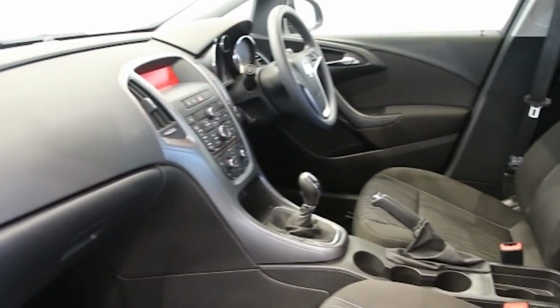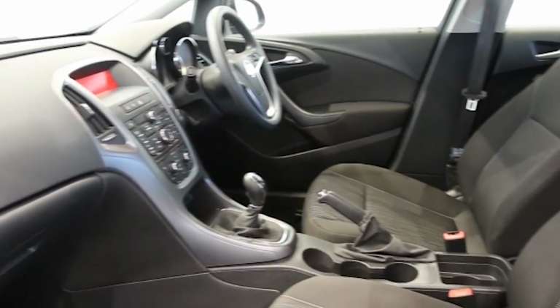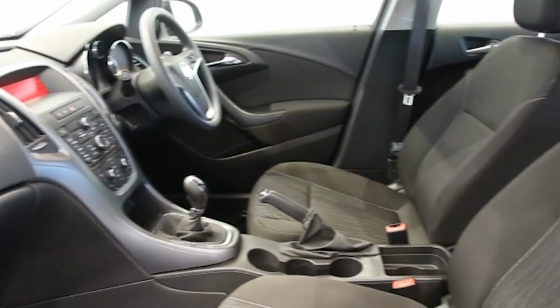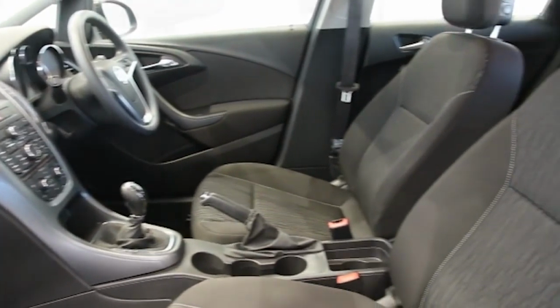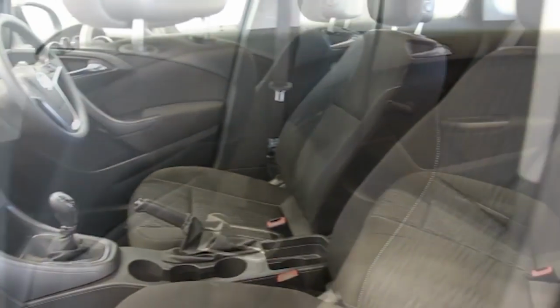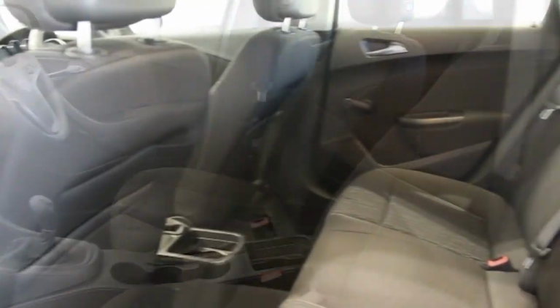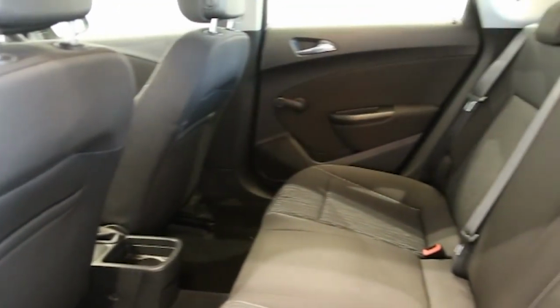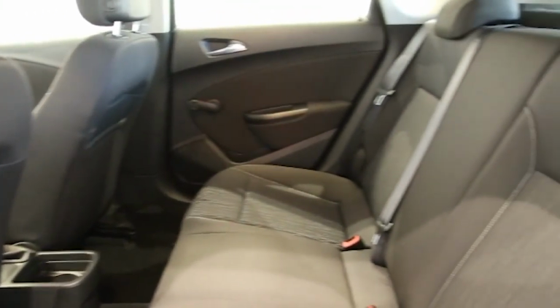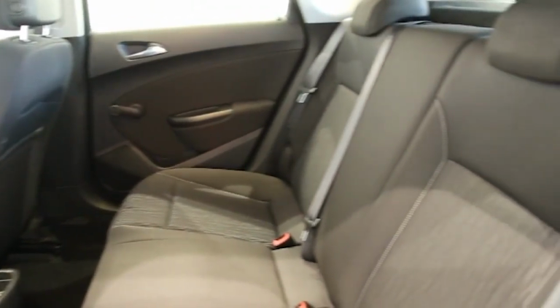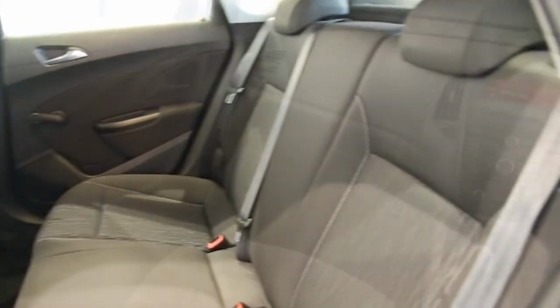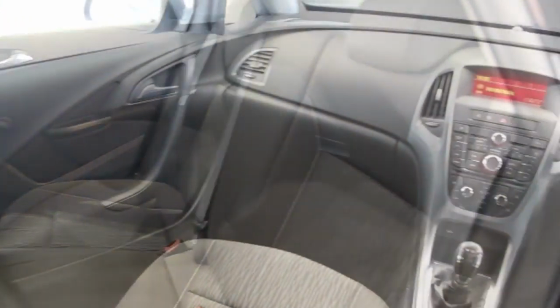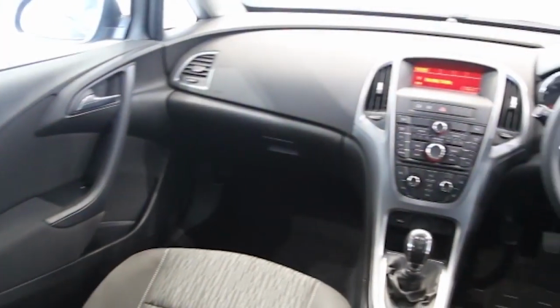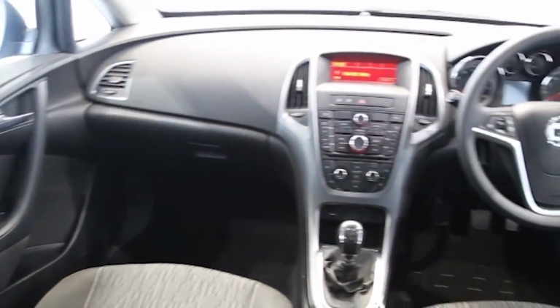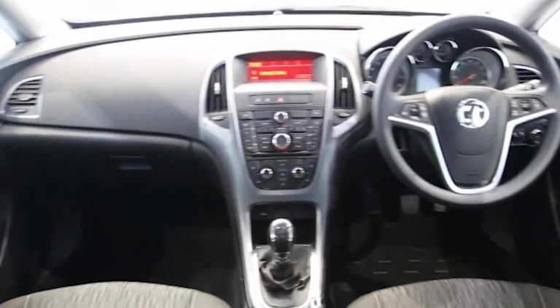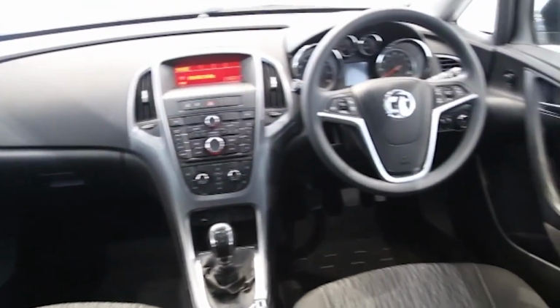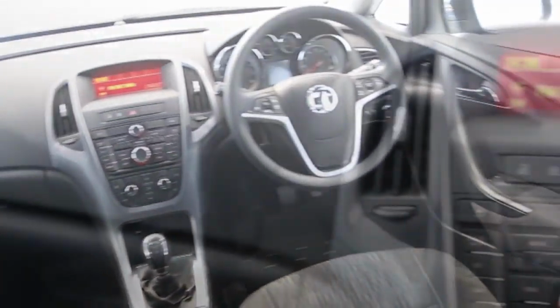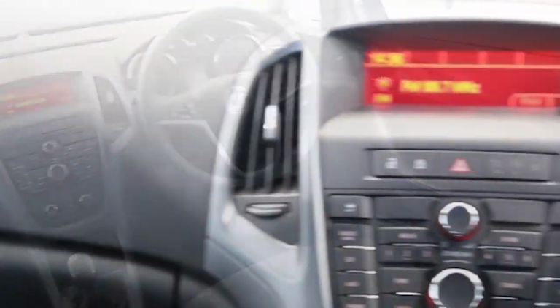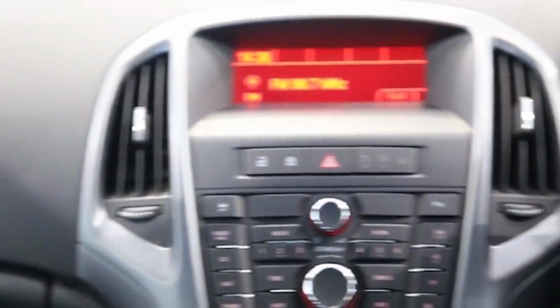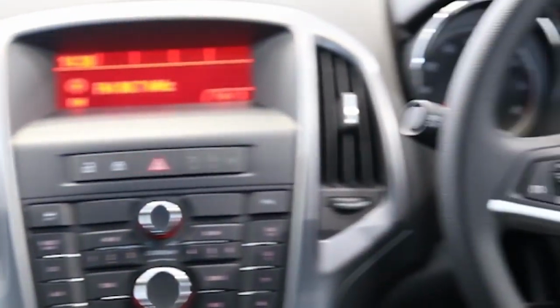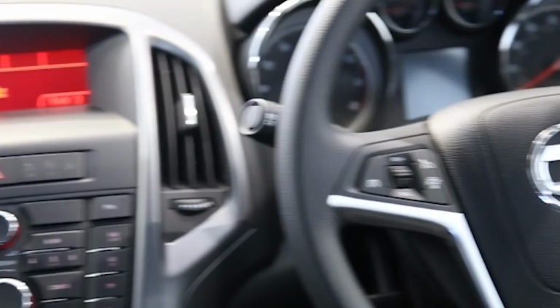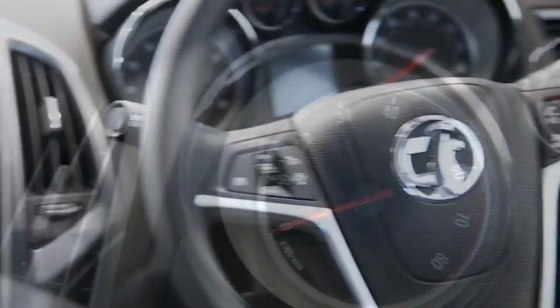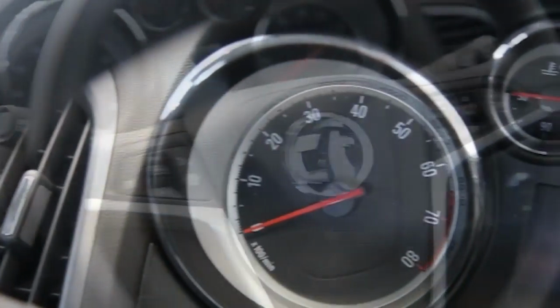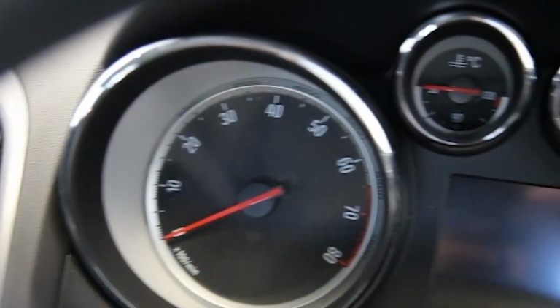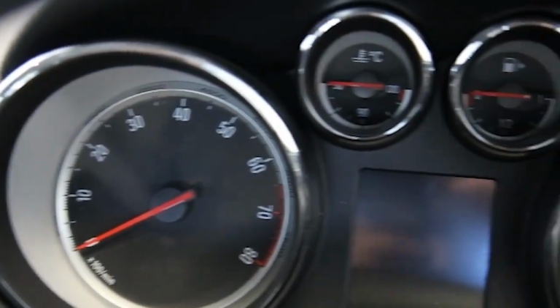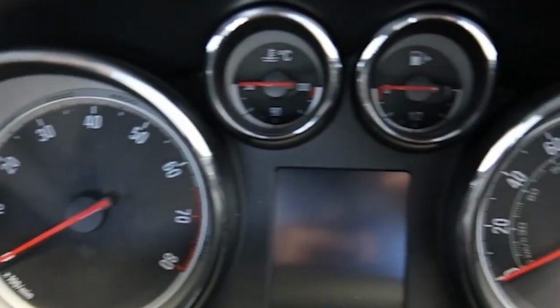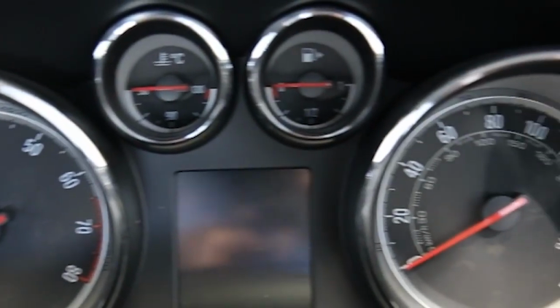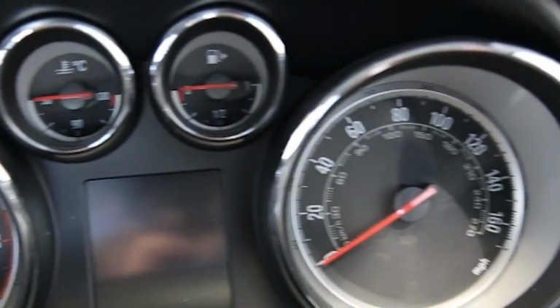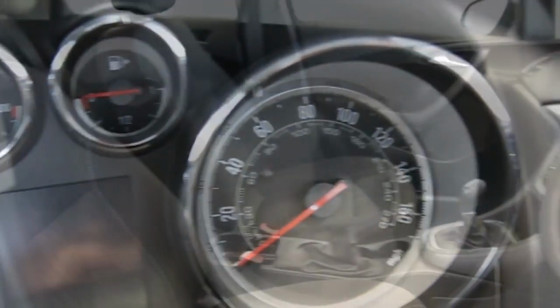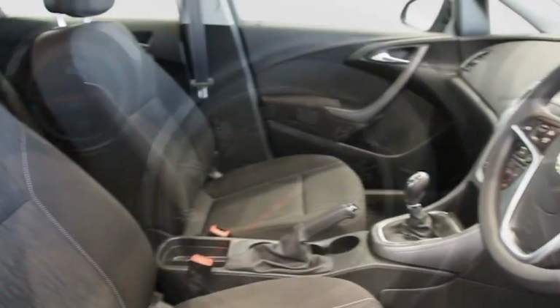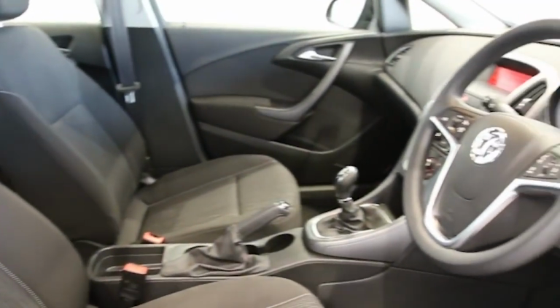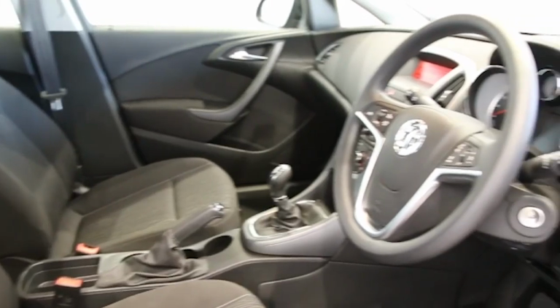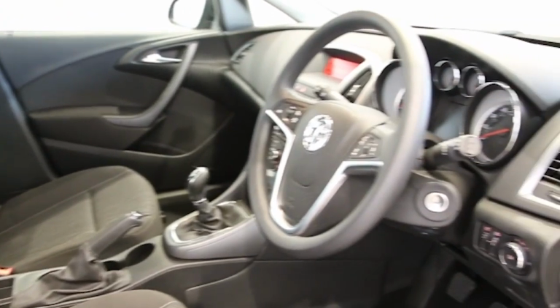Factory fitted alarm, multi-function steering wheel, USB connectivity, ABS and tinted windows.